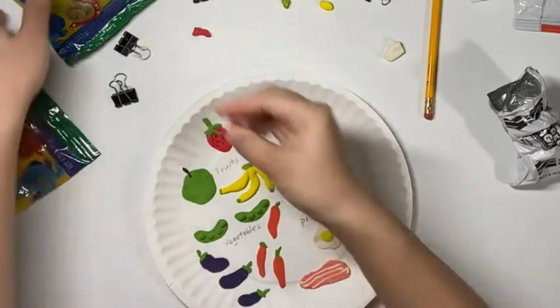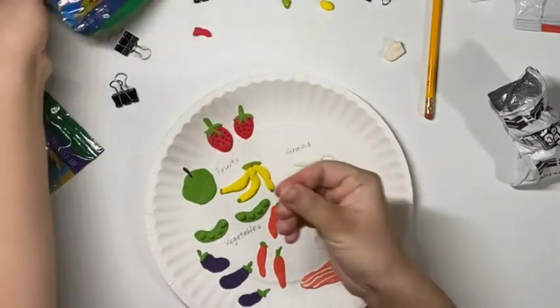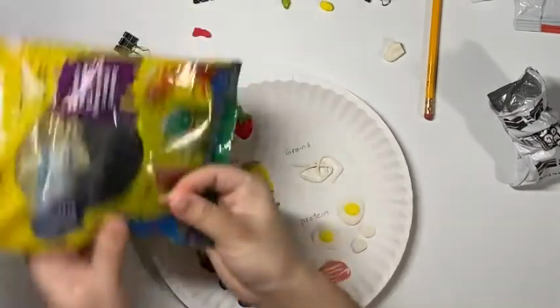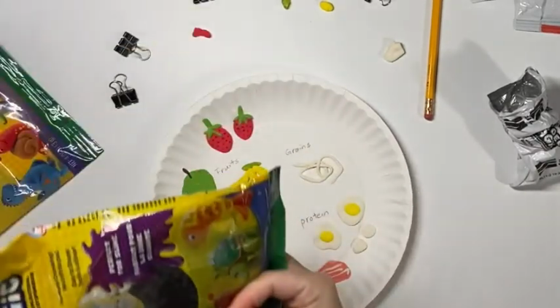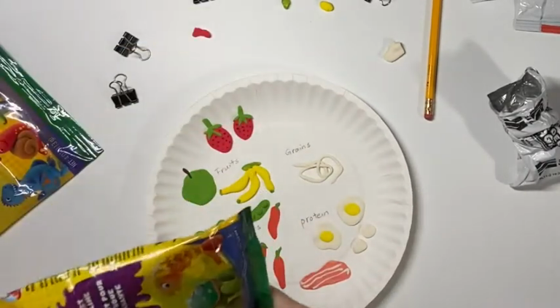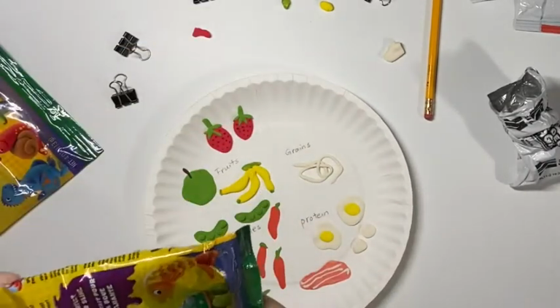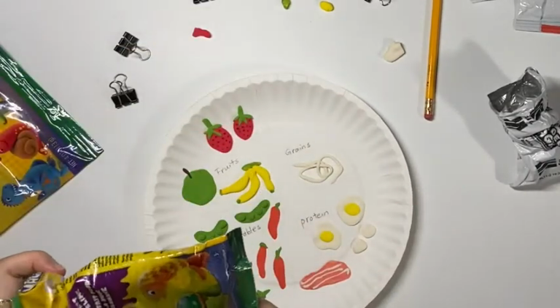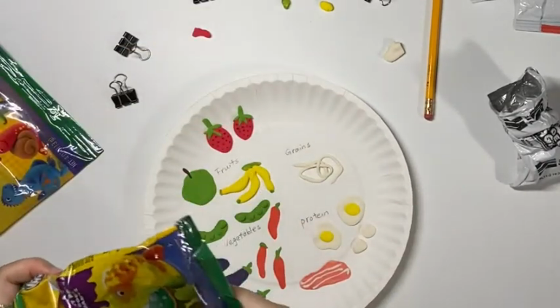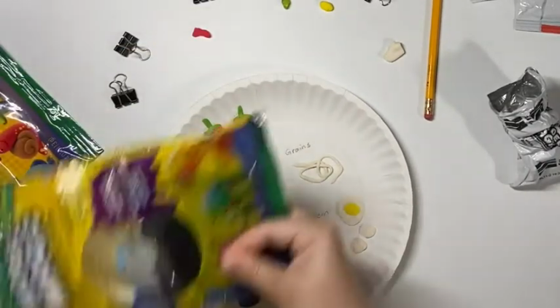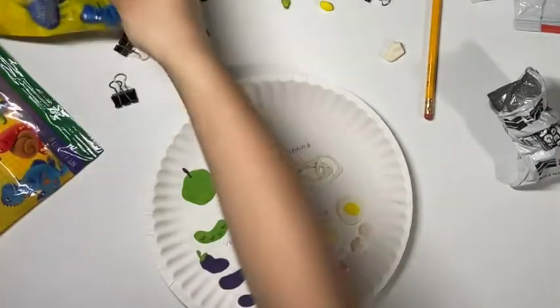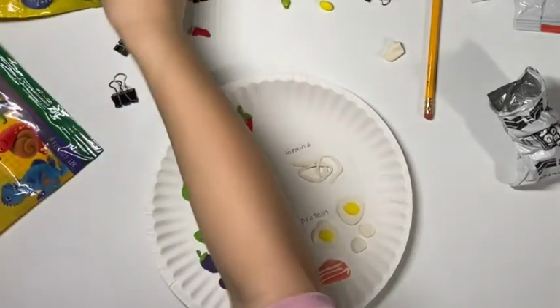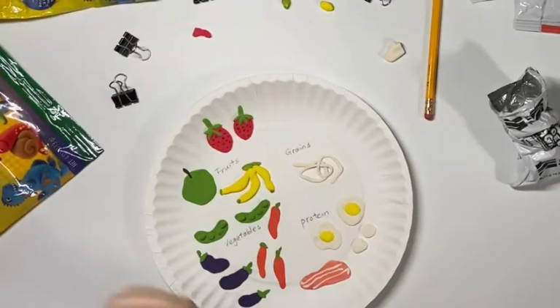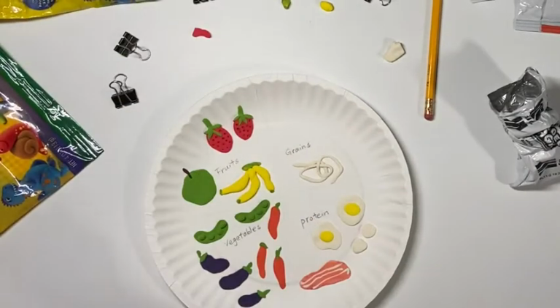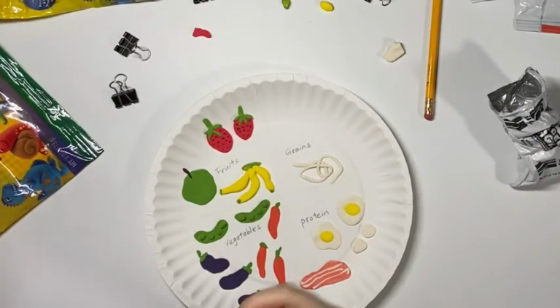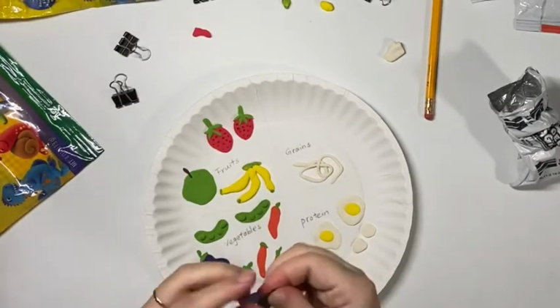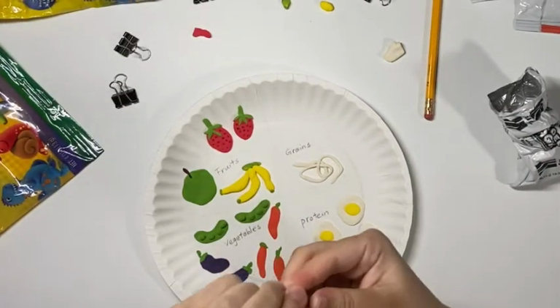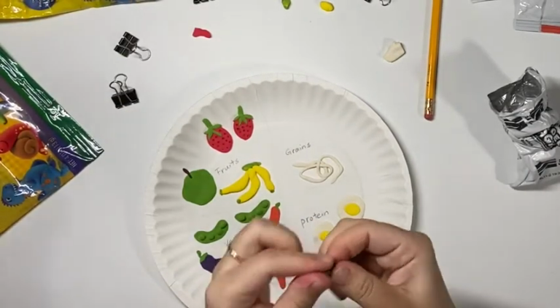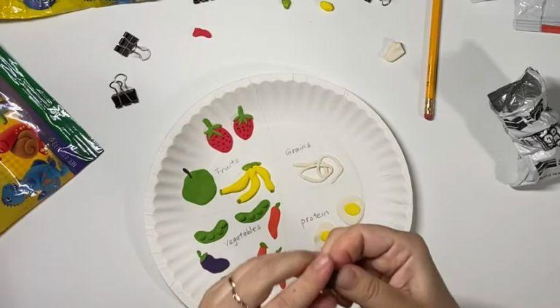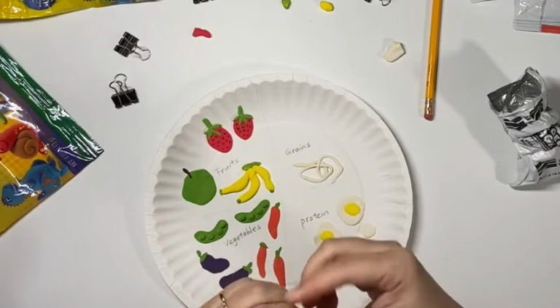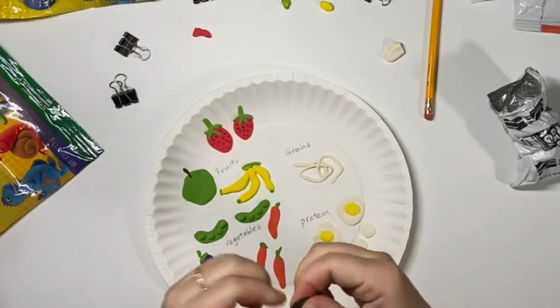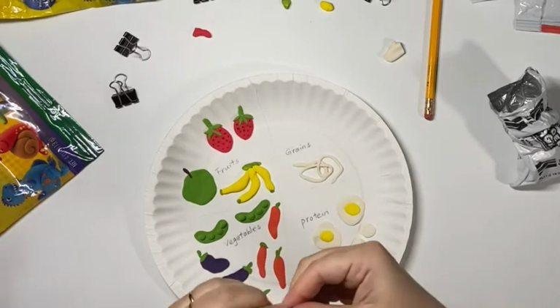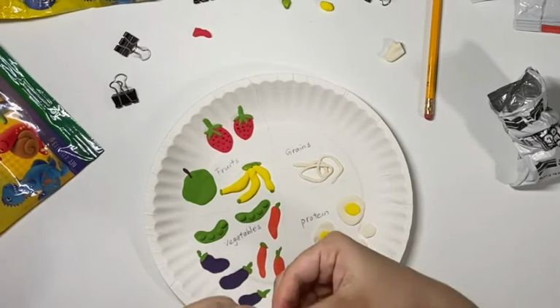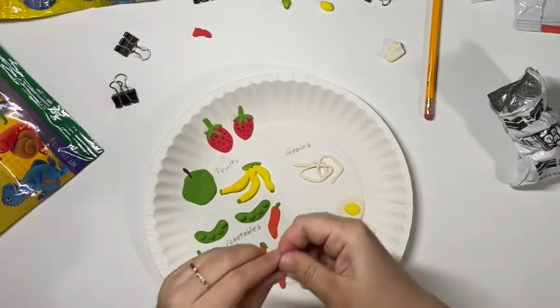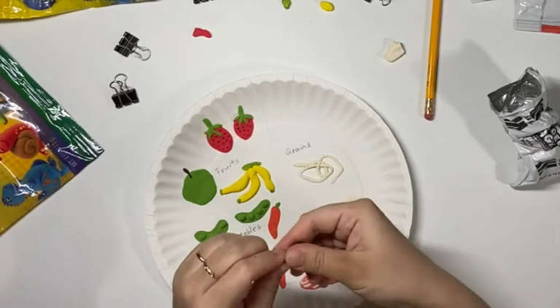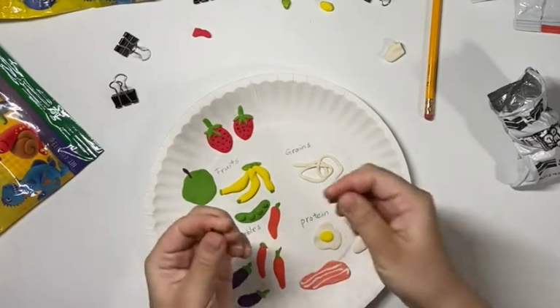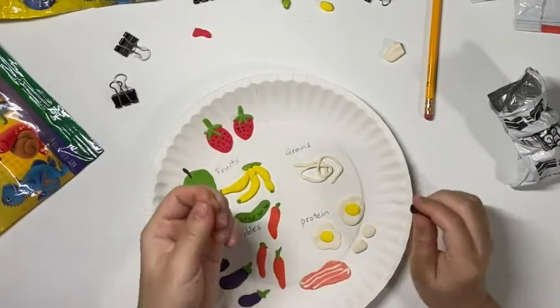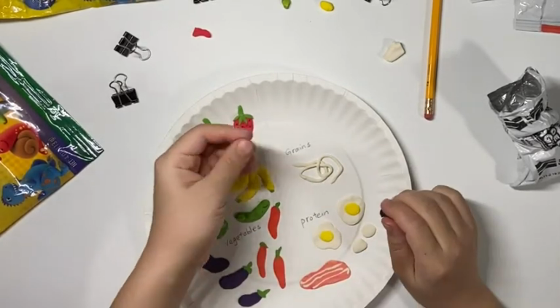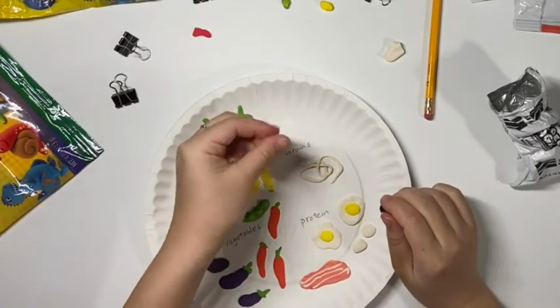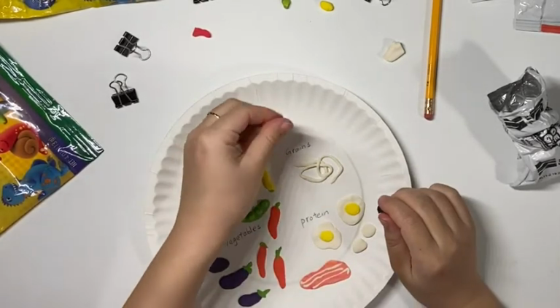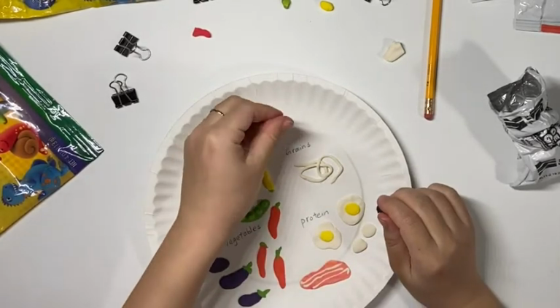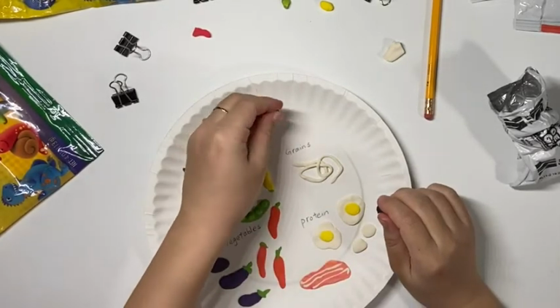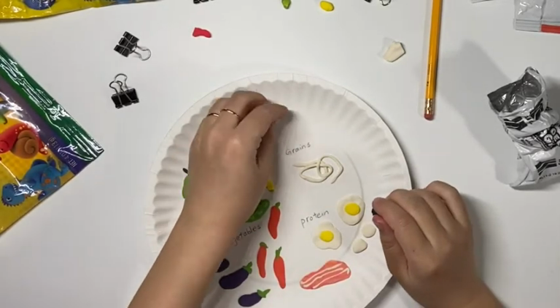After my noodles, I will make some black beans. Beans are another great resource for grains.